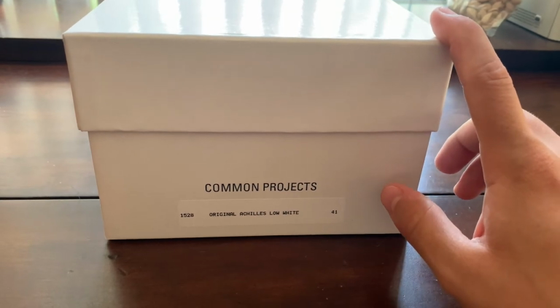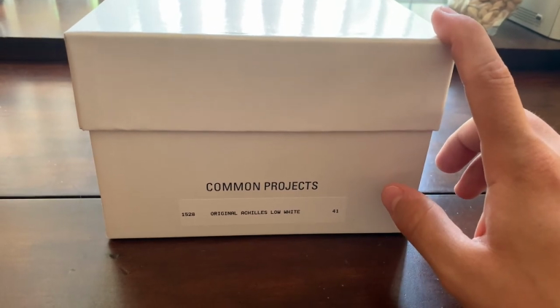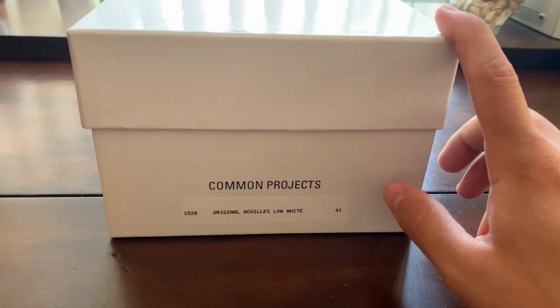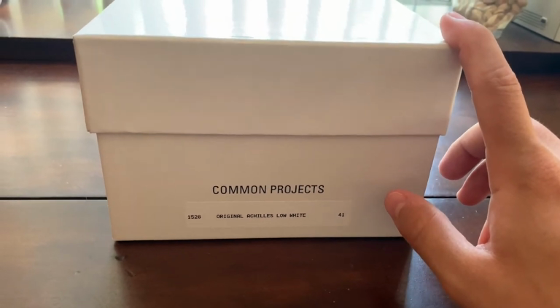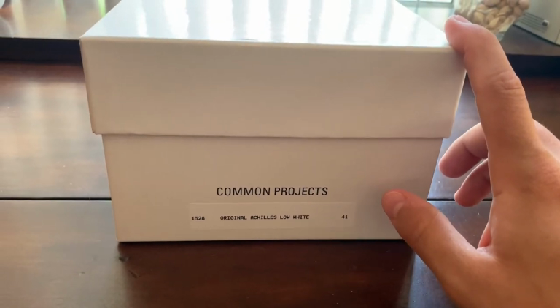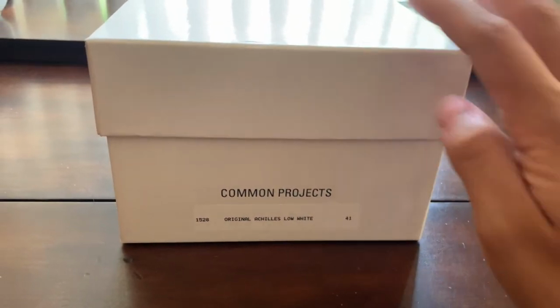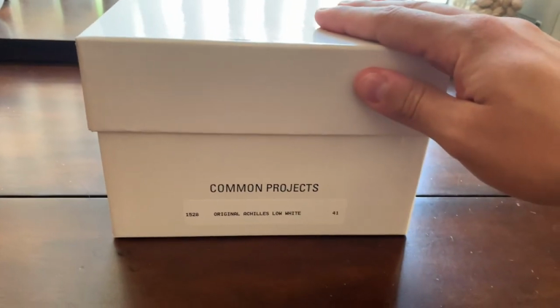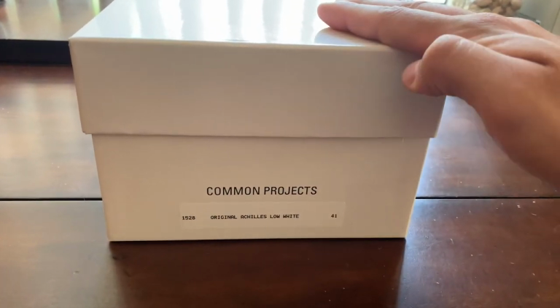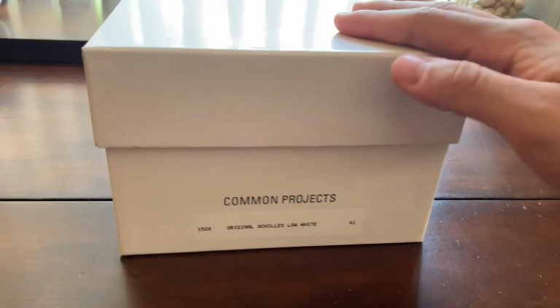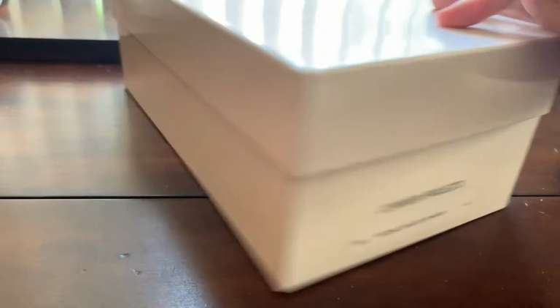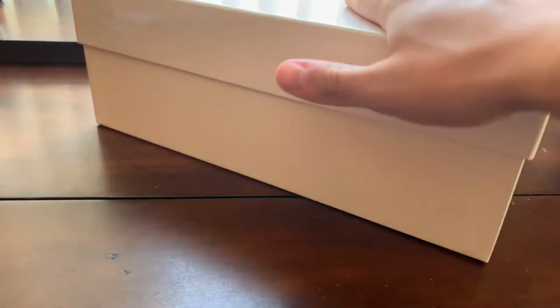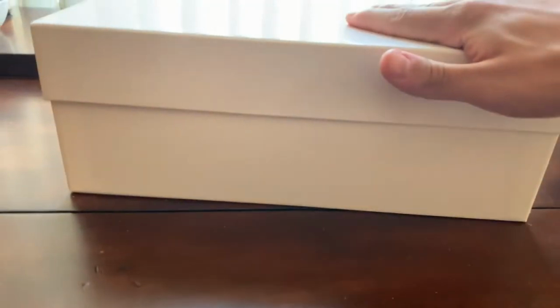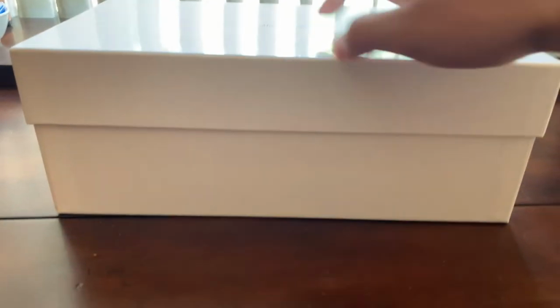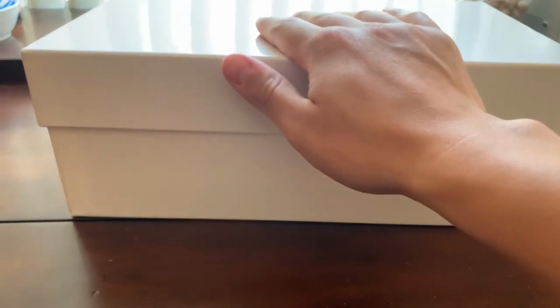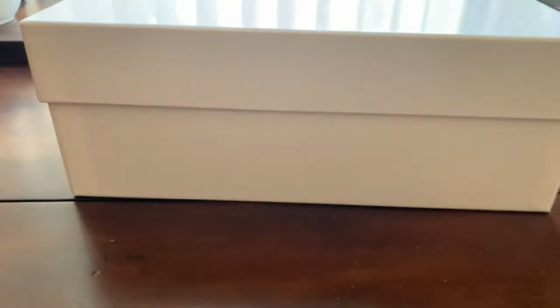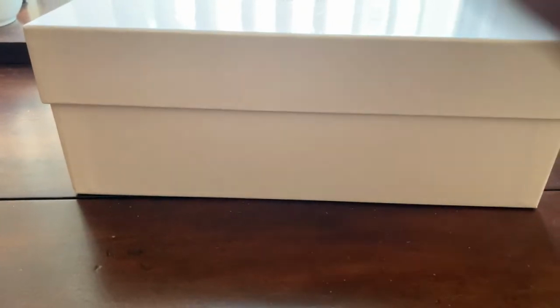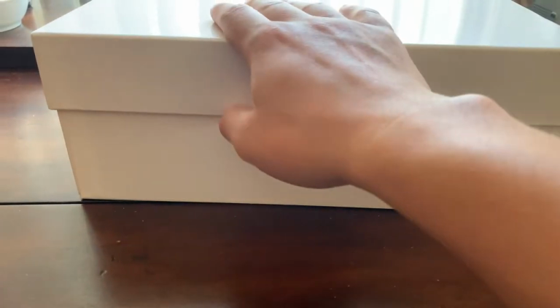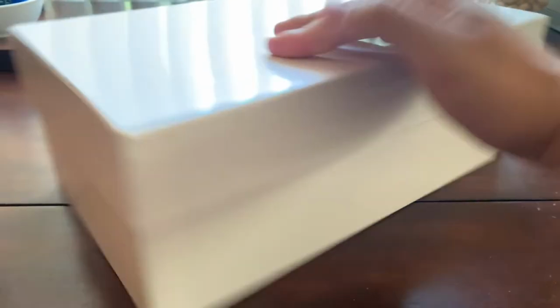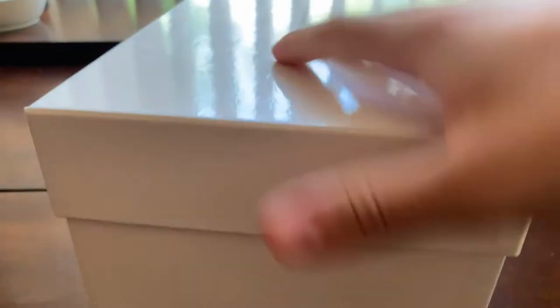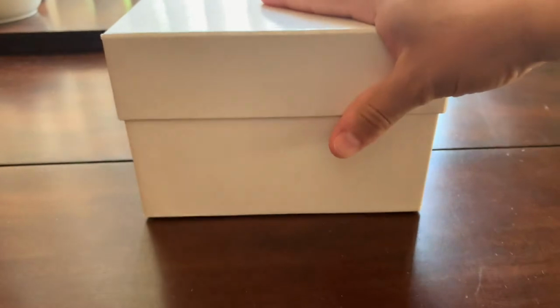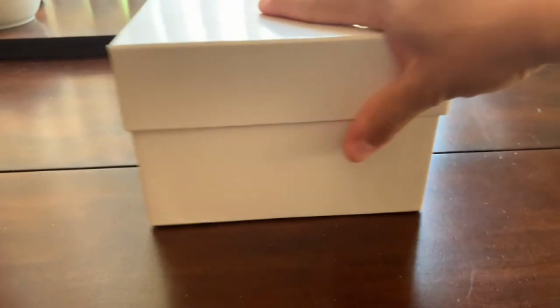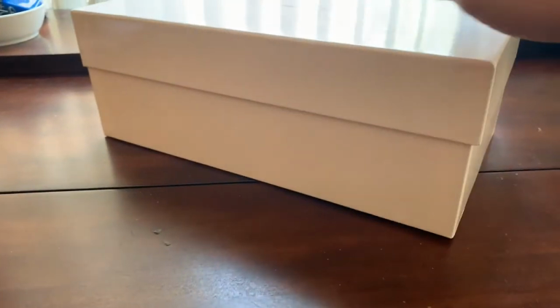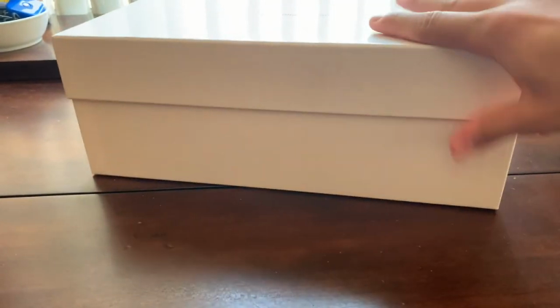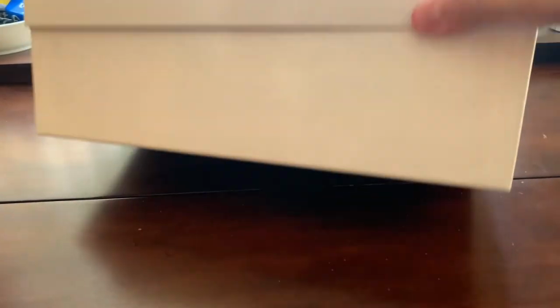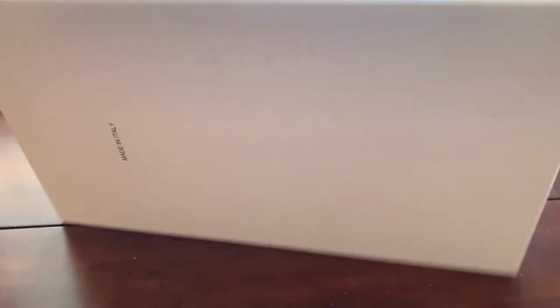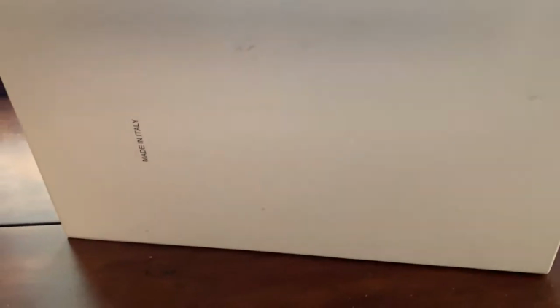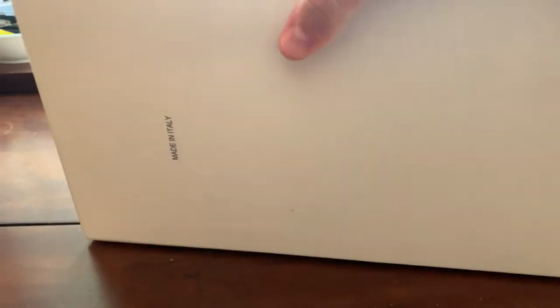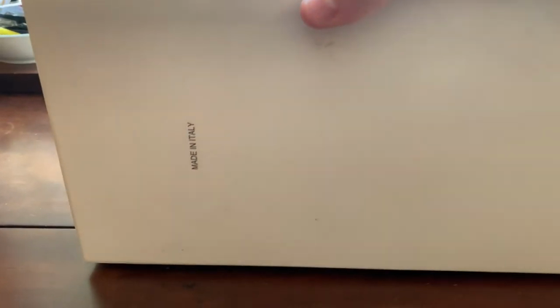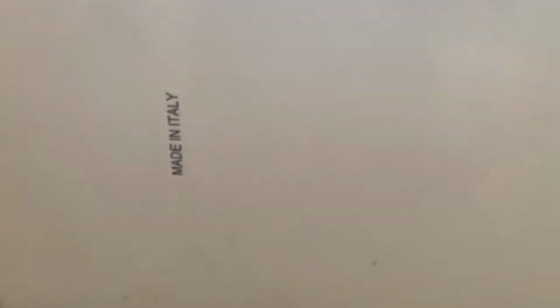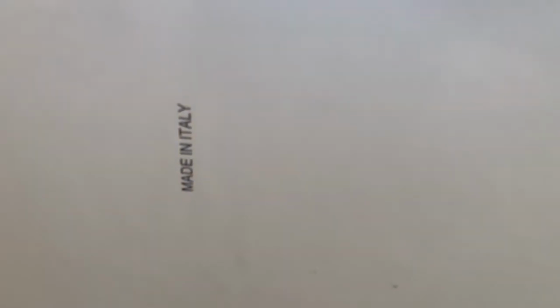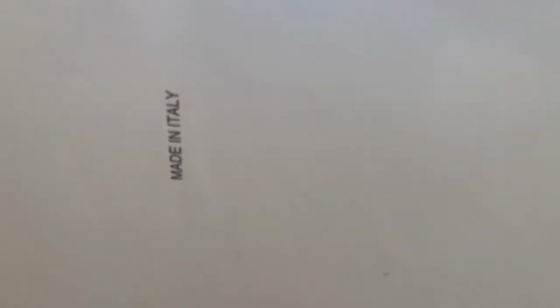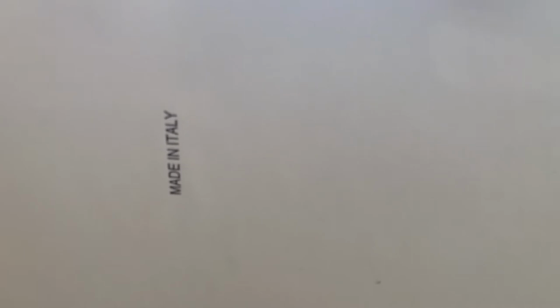This is how the box comes in for Common Projects. There's nothing on the side, and on the bottom you have 'Made in Italy.'